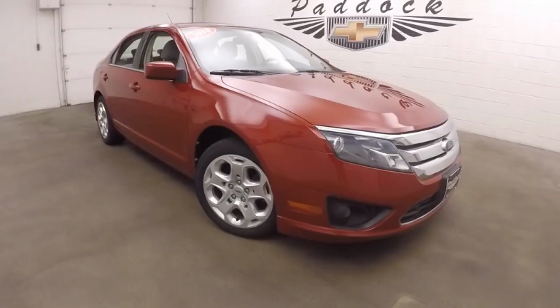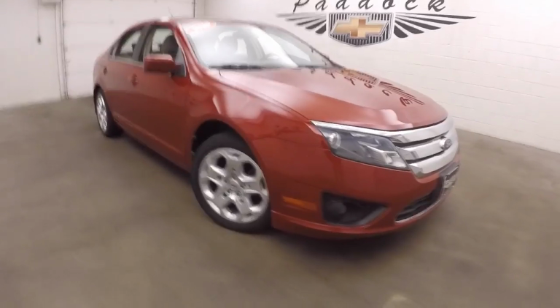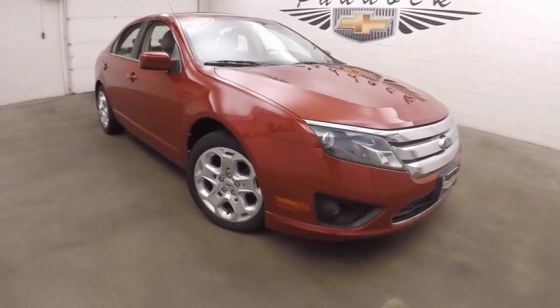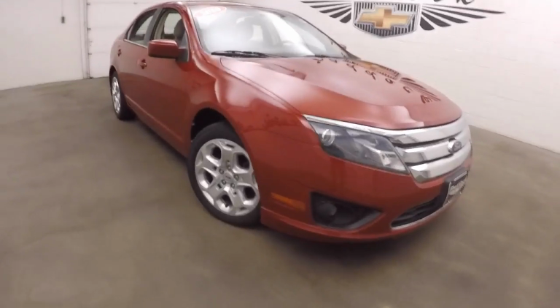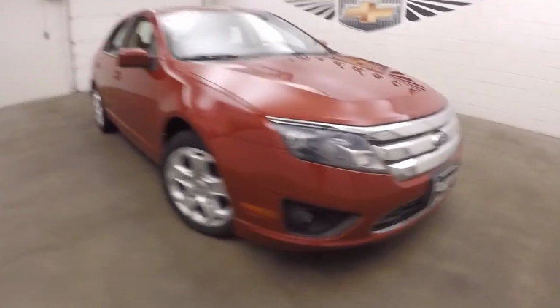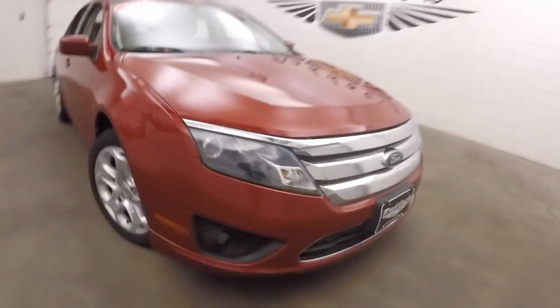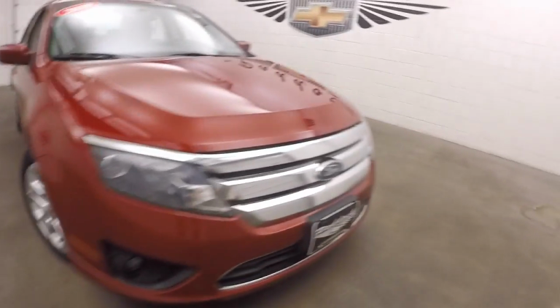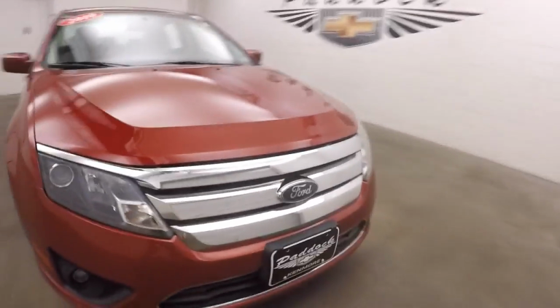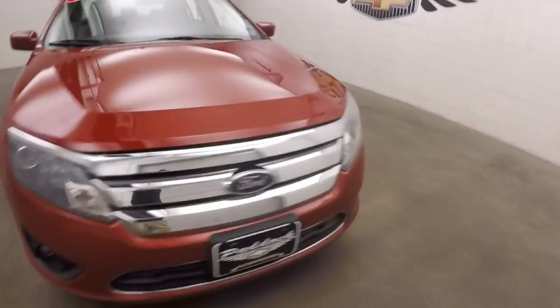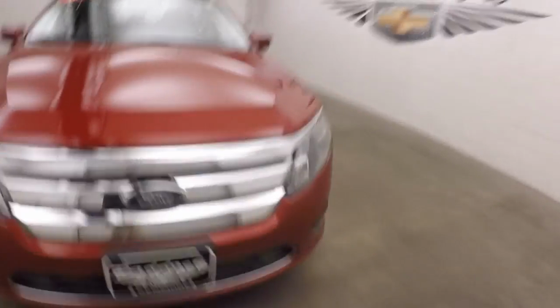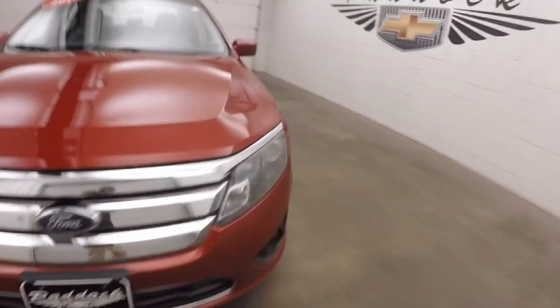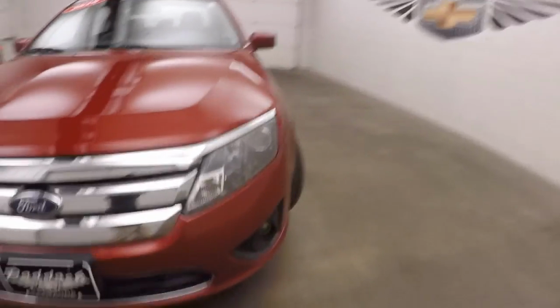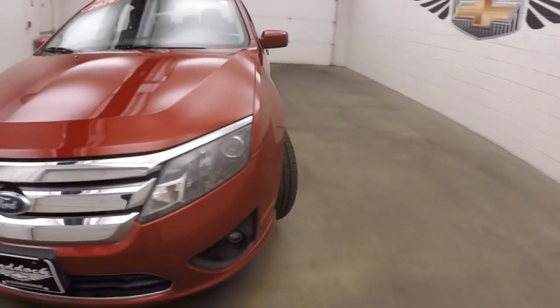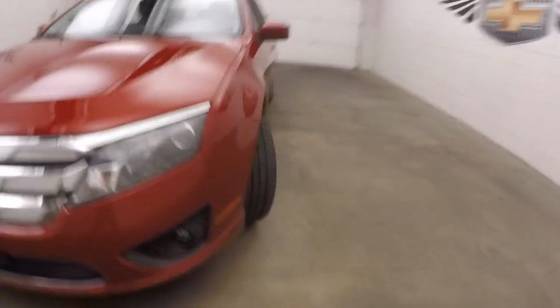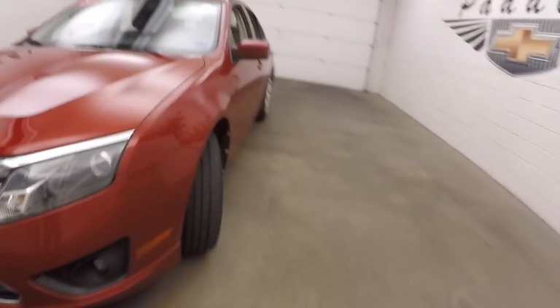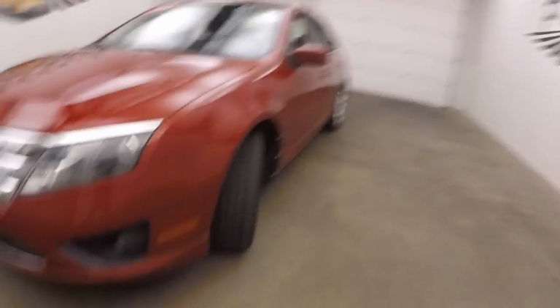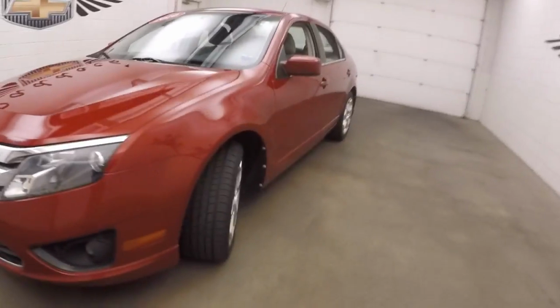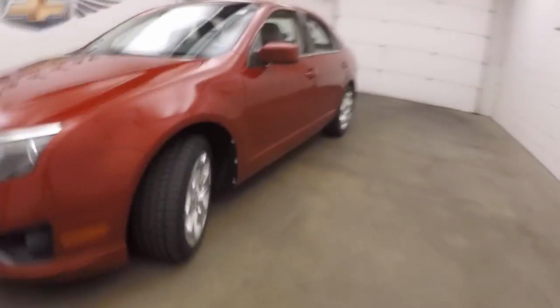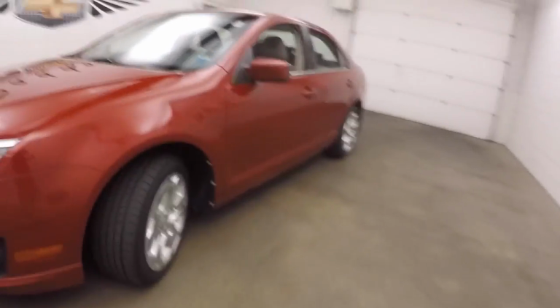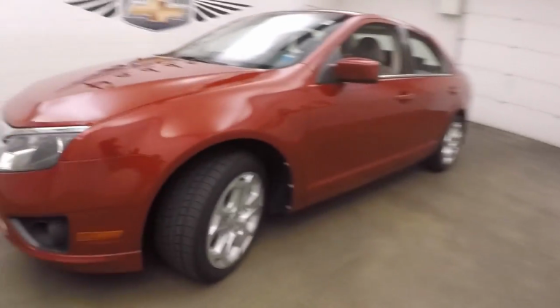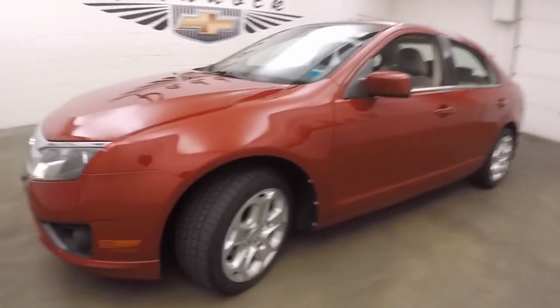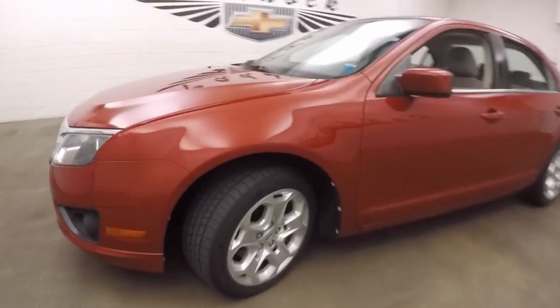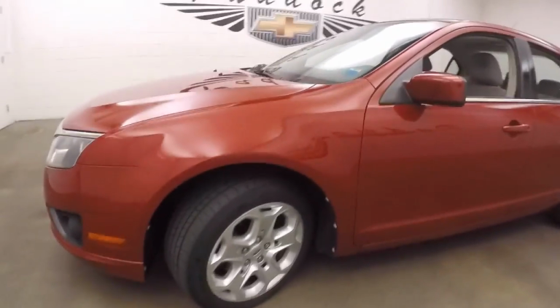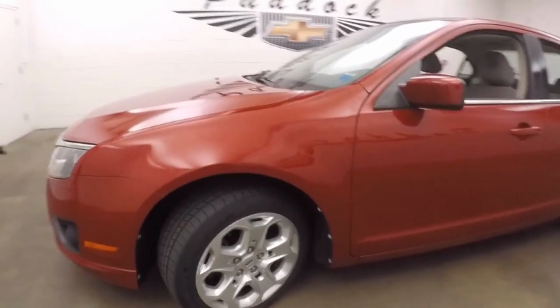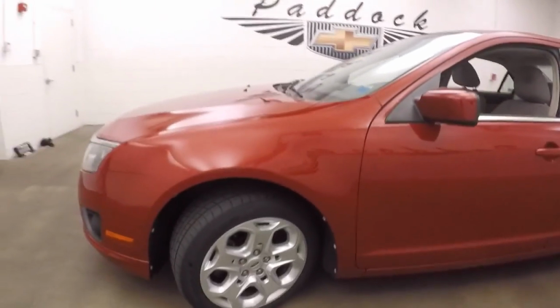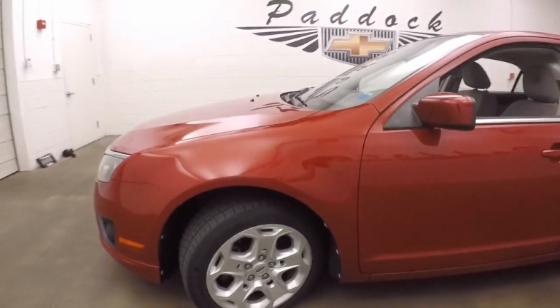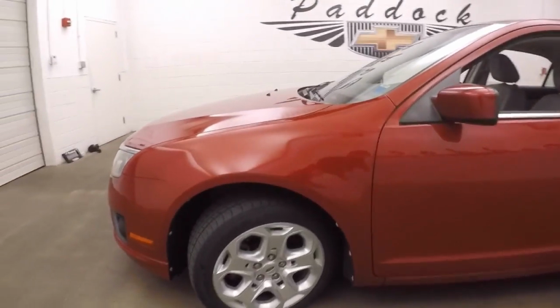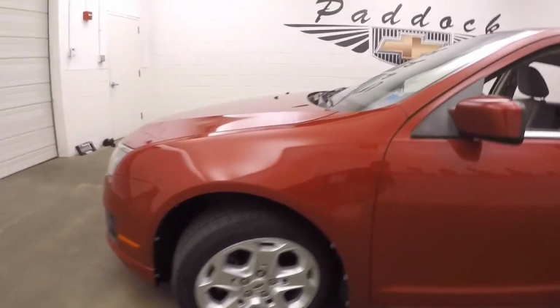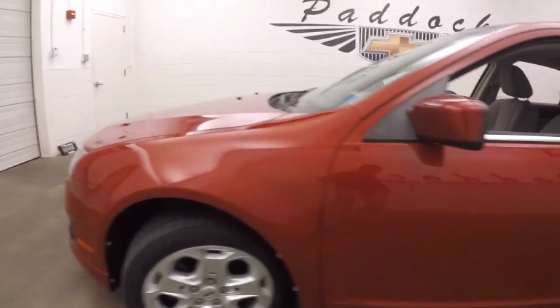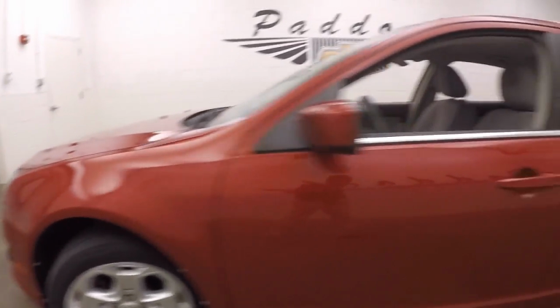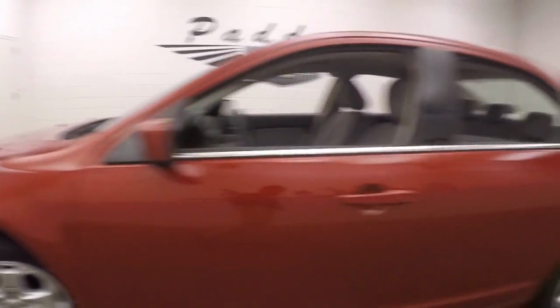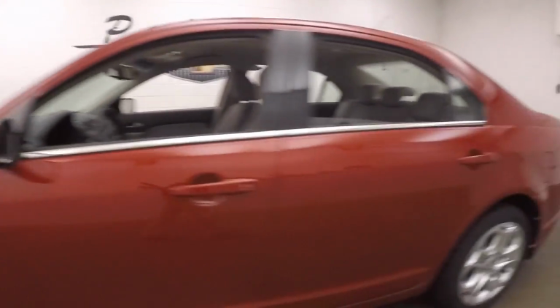It's a 2010 Ford Fusion. Nice red paint. Steel wheels with covers over the top. Good tires.